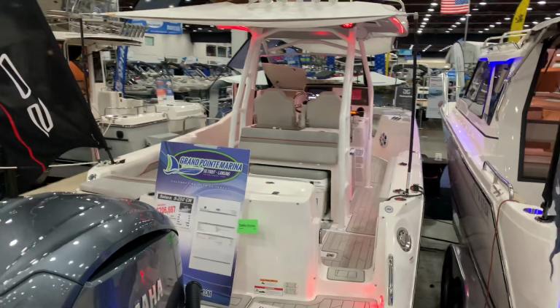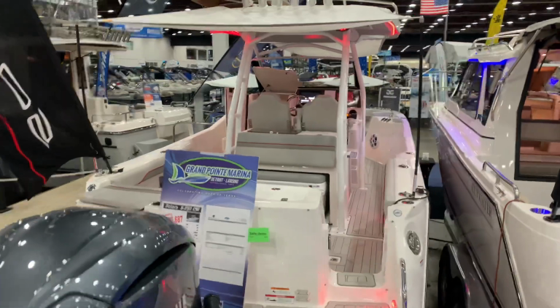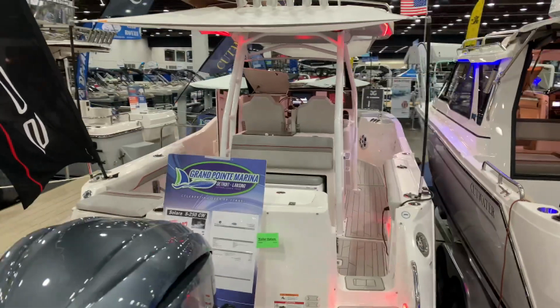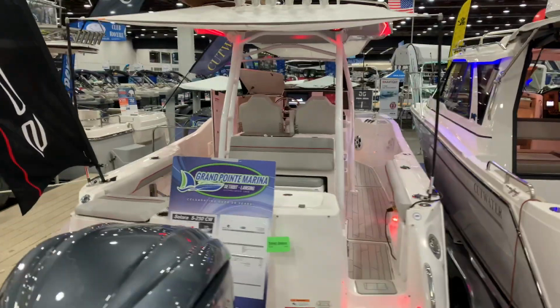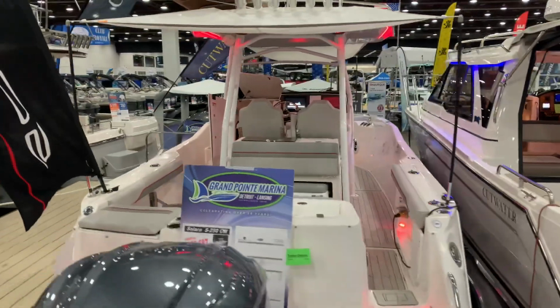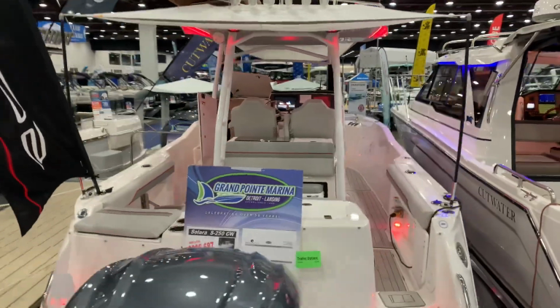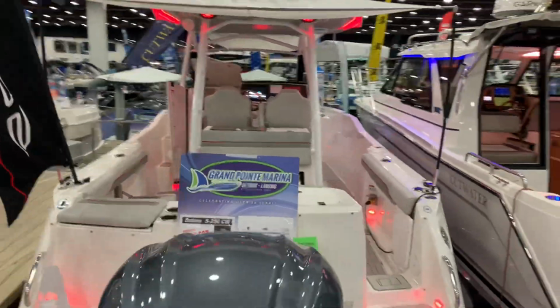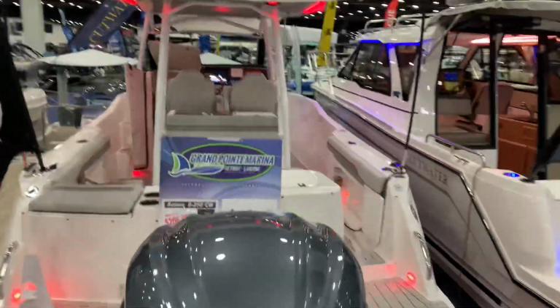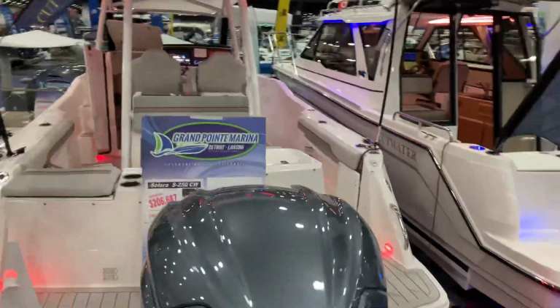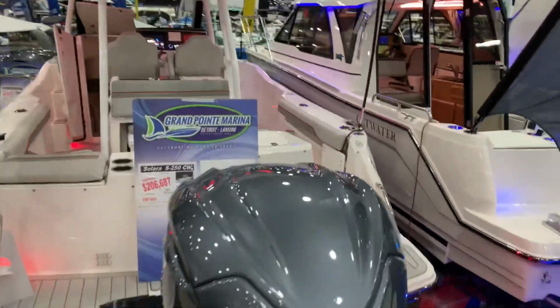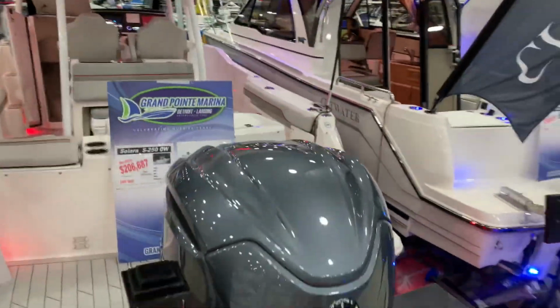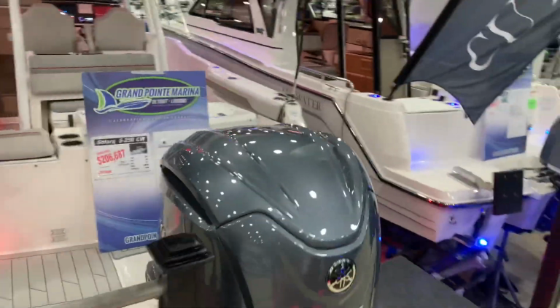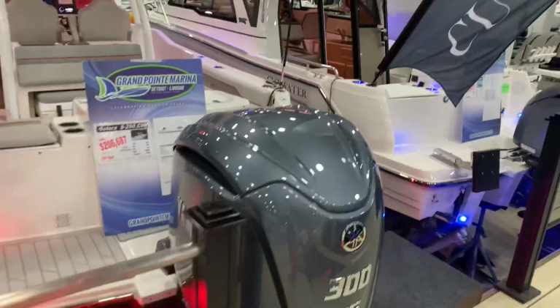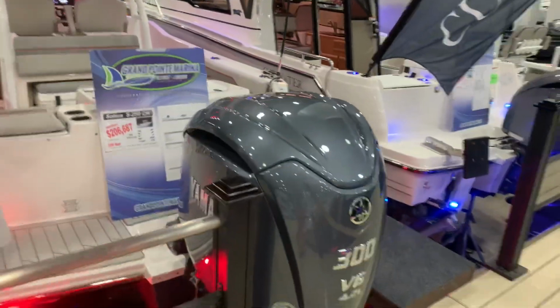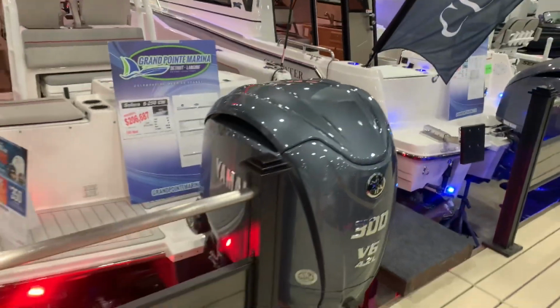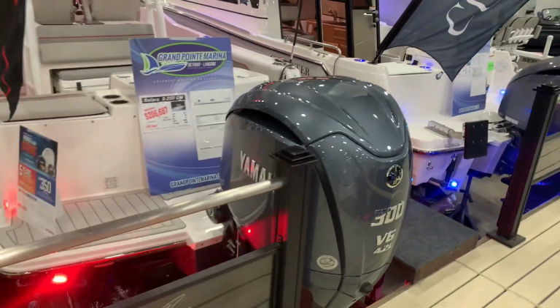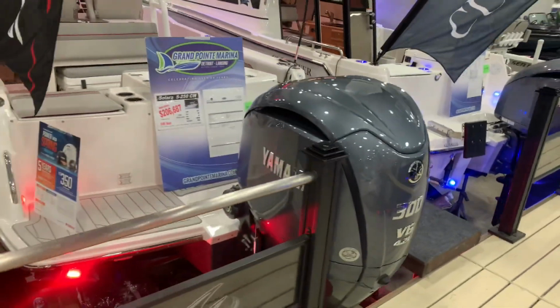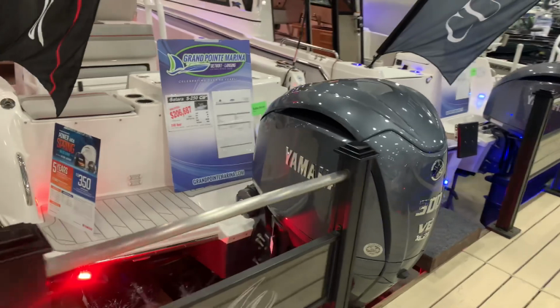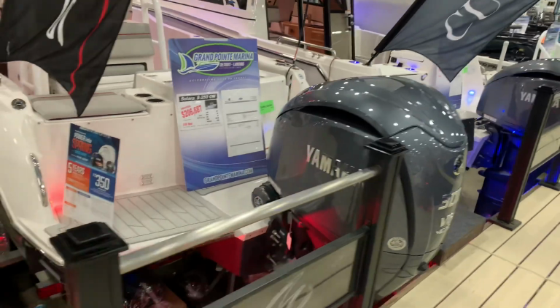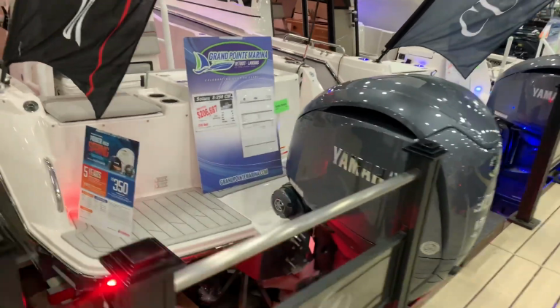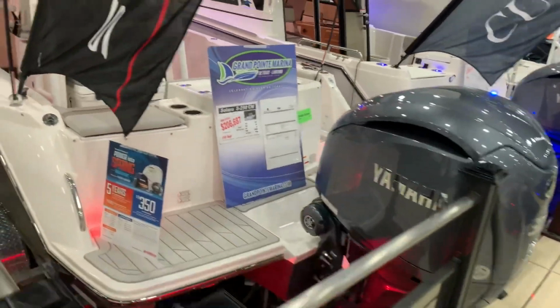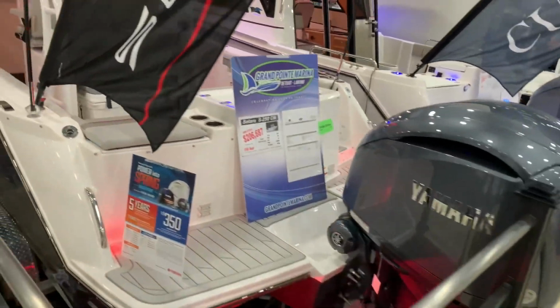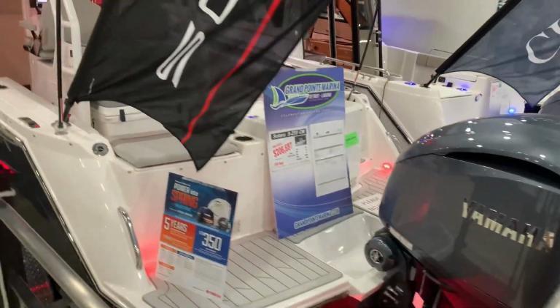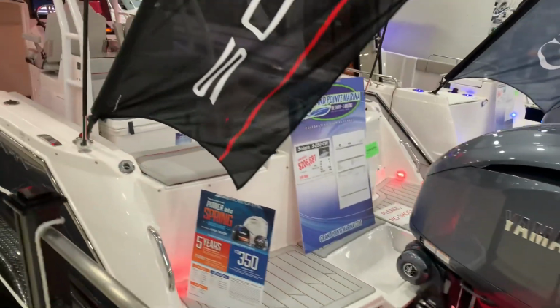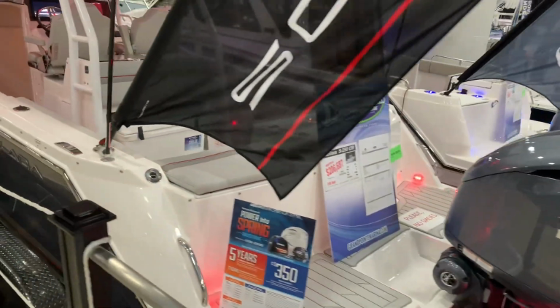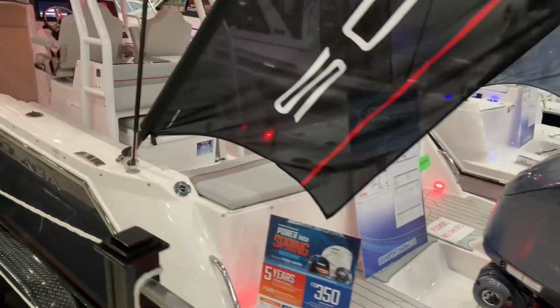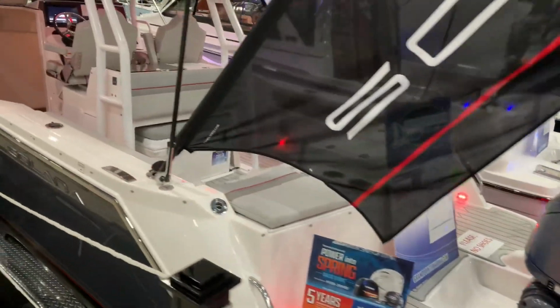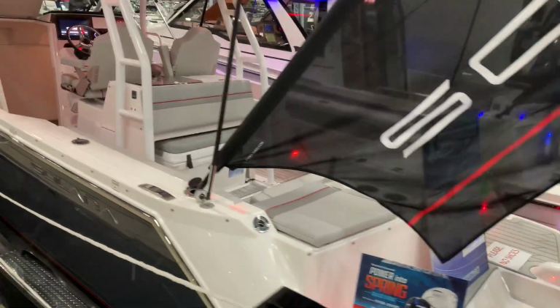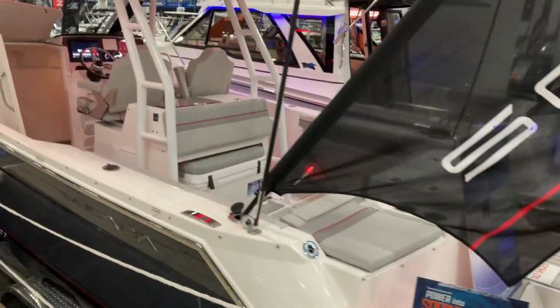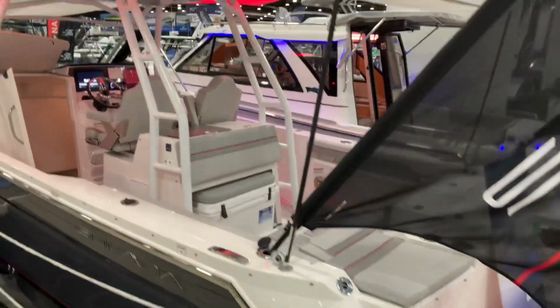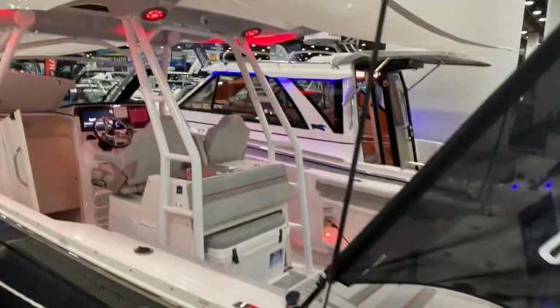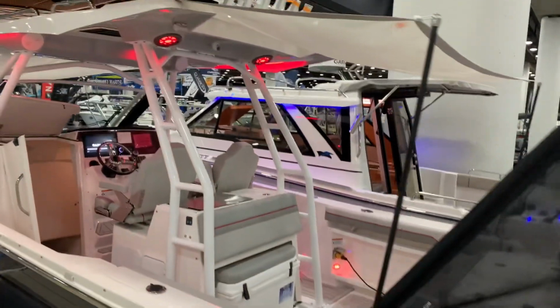Hey everyone, Doug Rosen with Grand Point Marina, here taking a look at the new Solera 250 CW center walk-around.